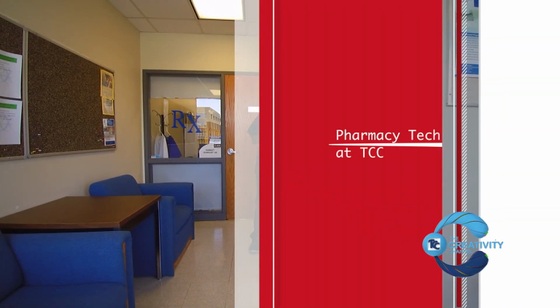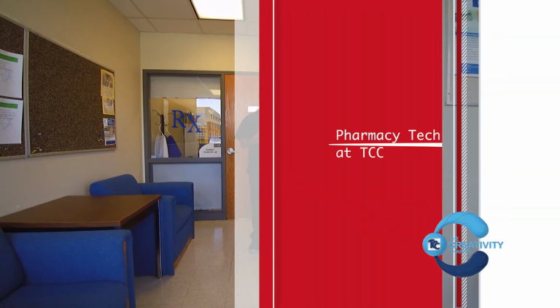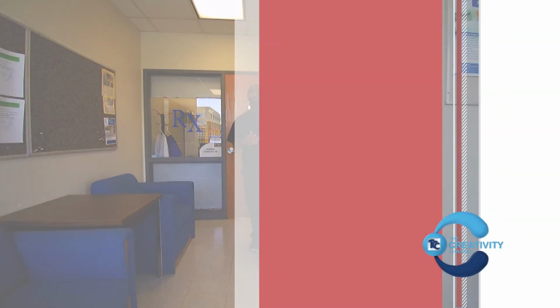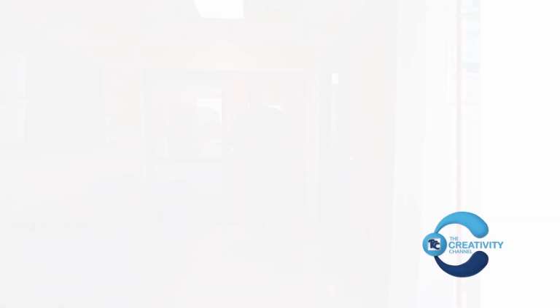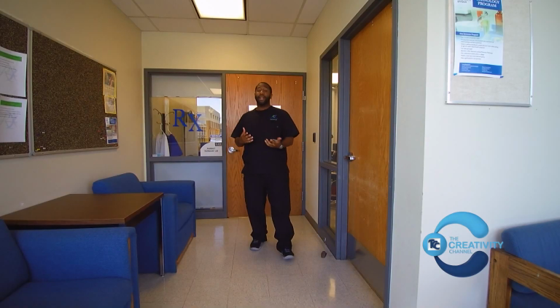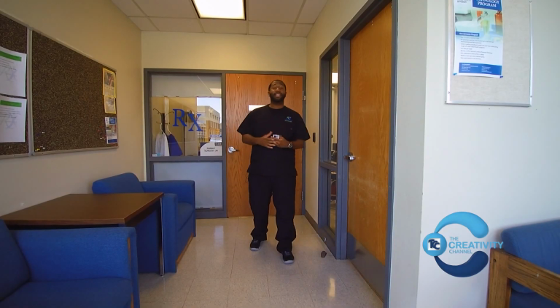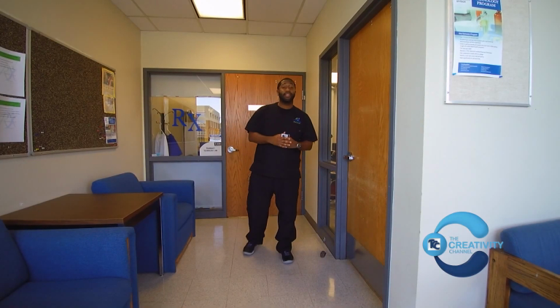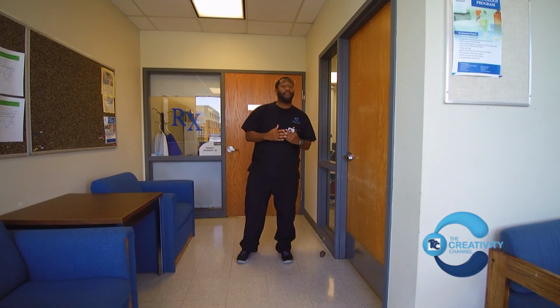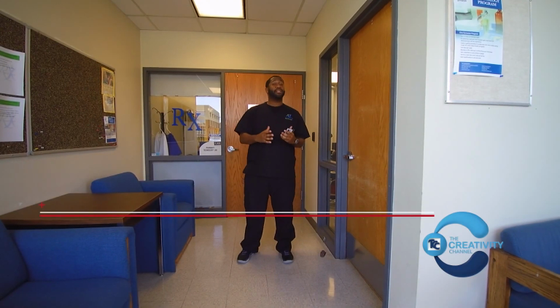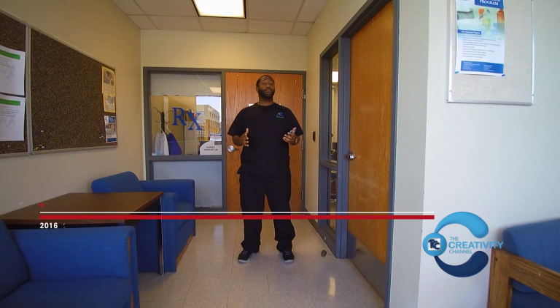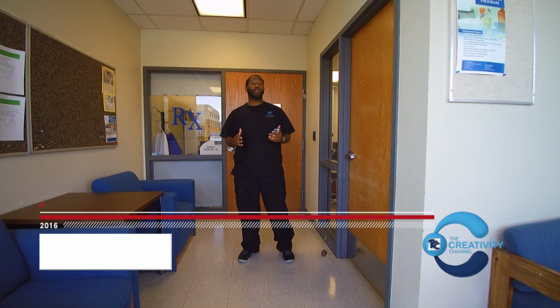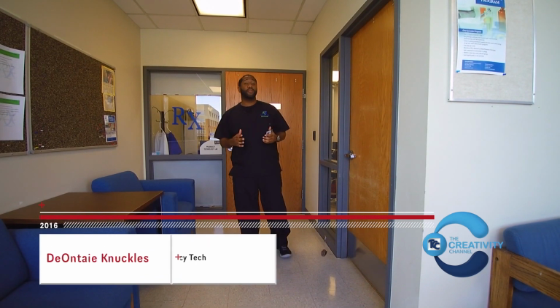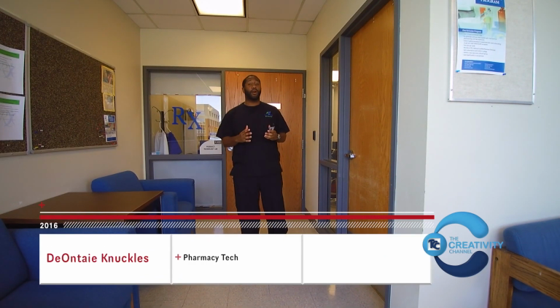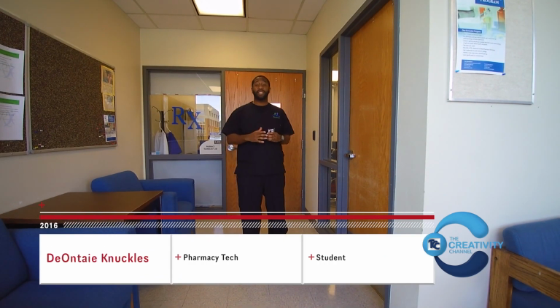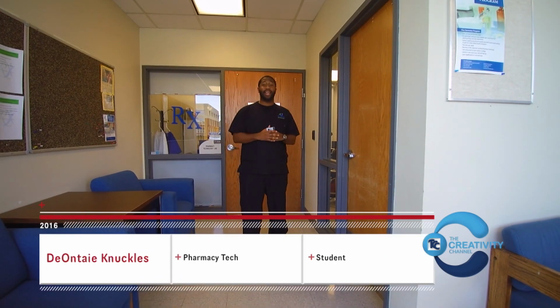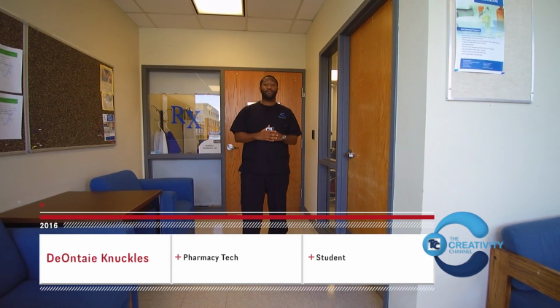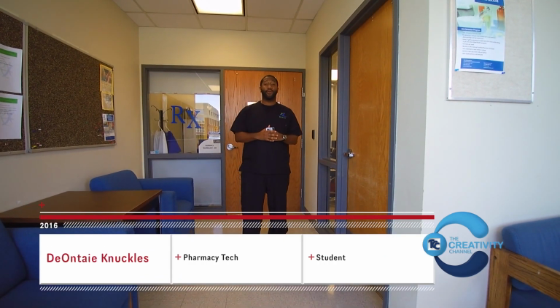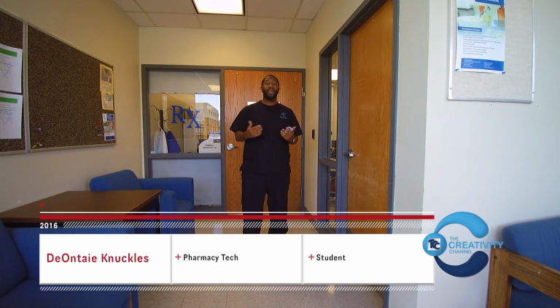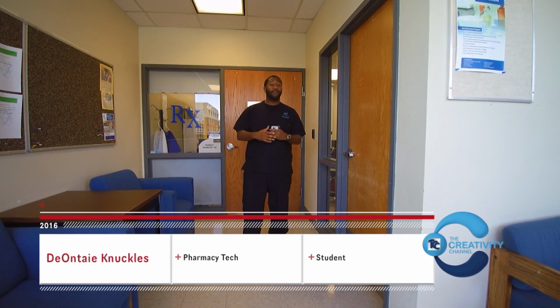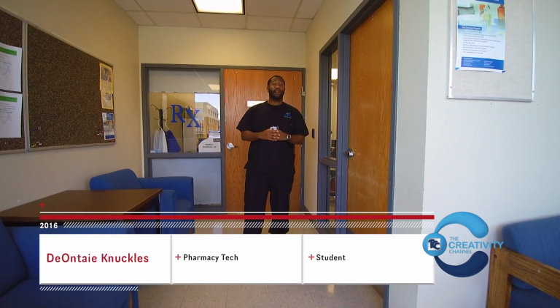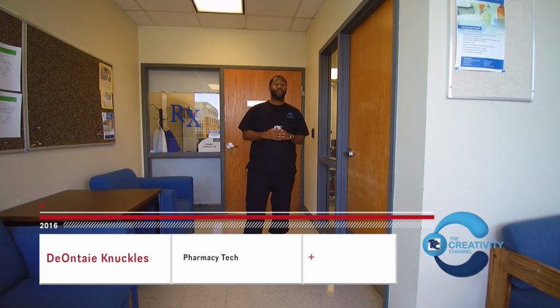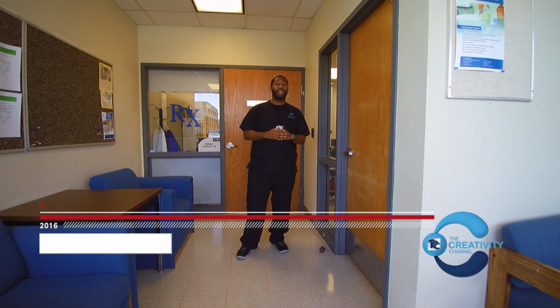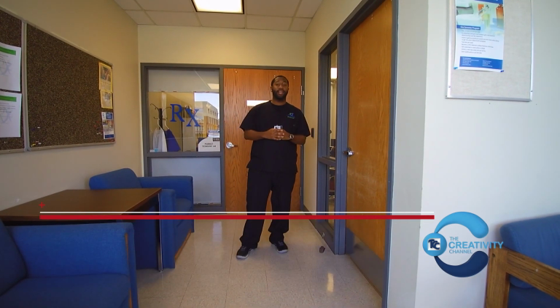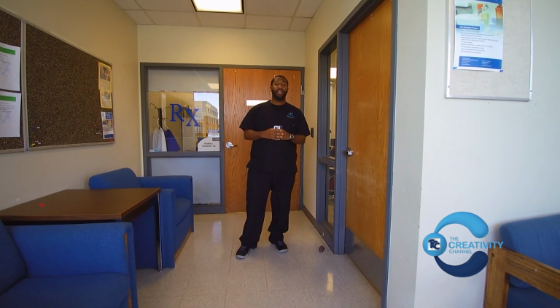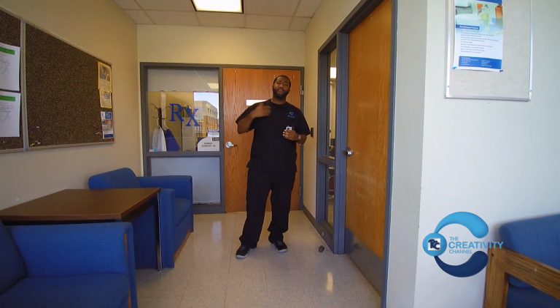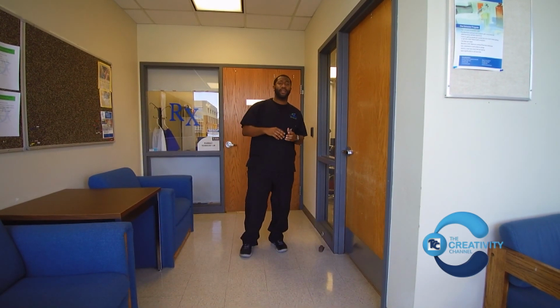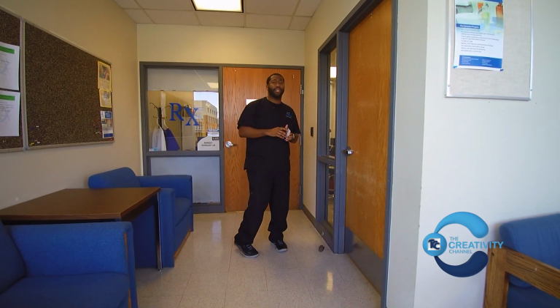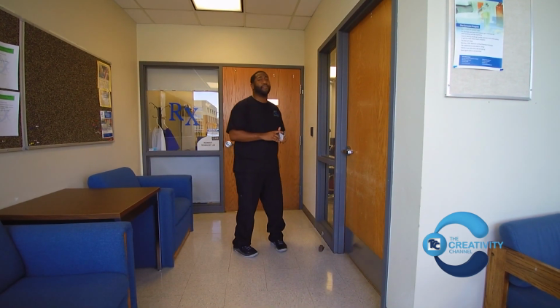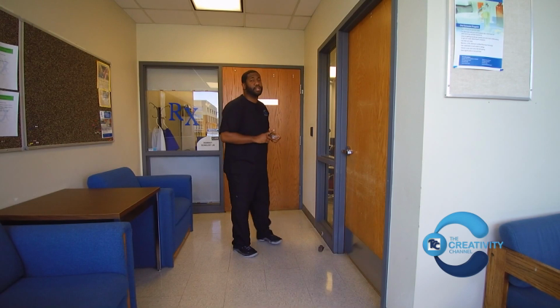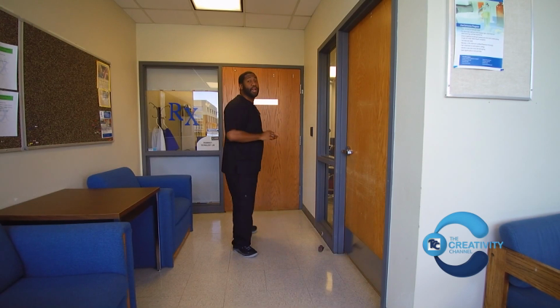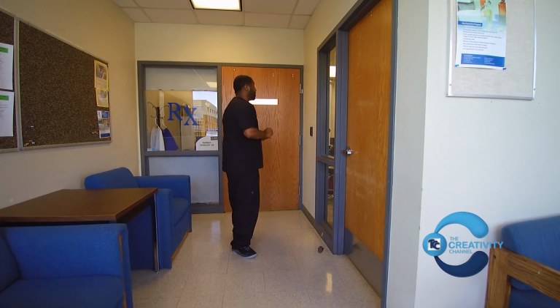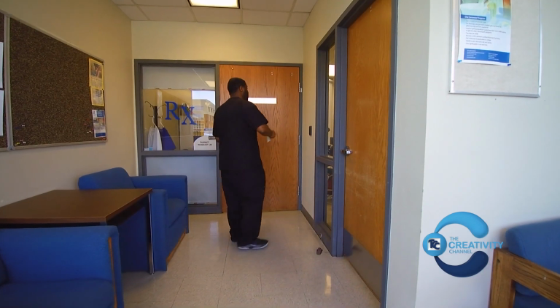Hello viewers, my name is Deontay and I'm here to take you on a tour for the pharmacy technology program here at Tulsa Community College. Just follow me into the lab and let me show you how everything works.